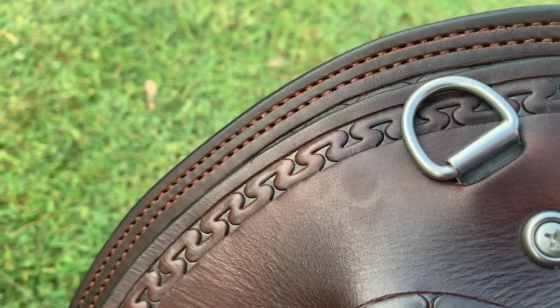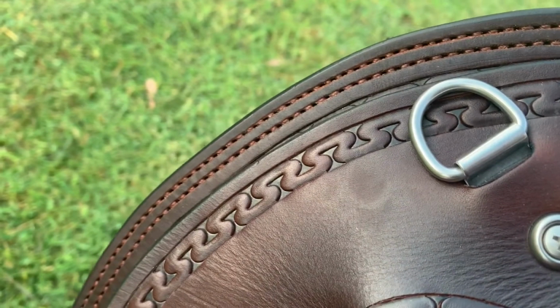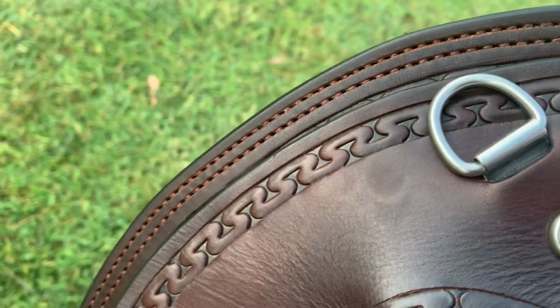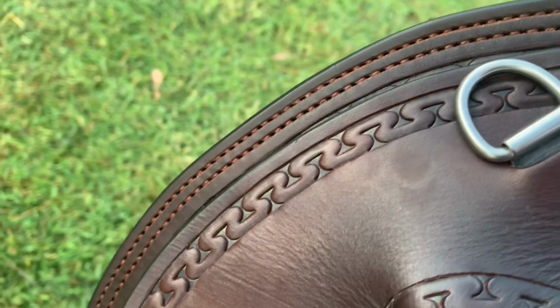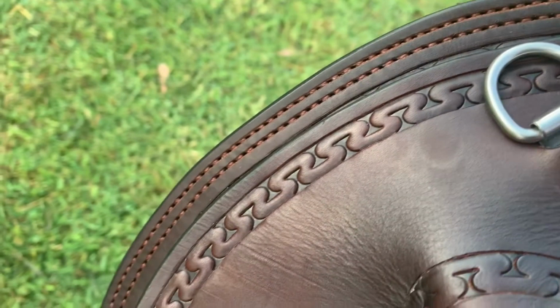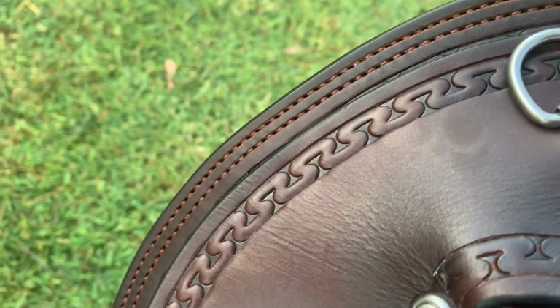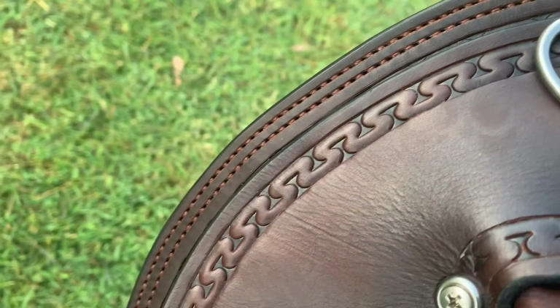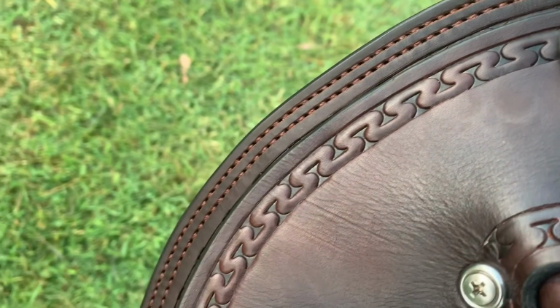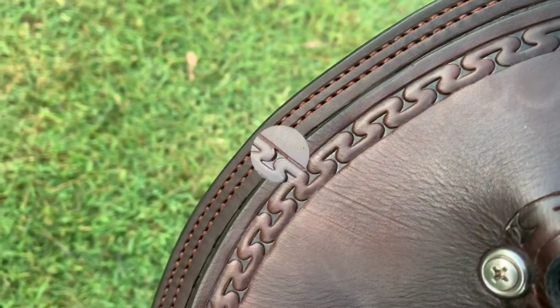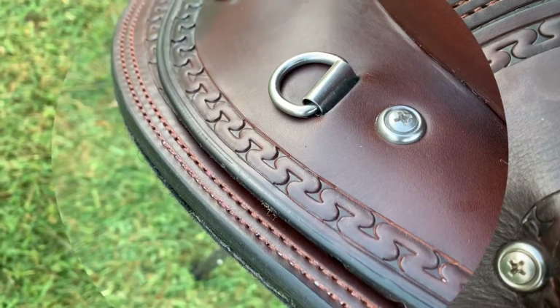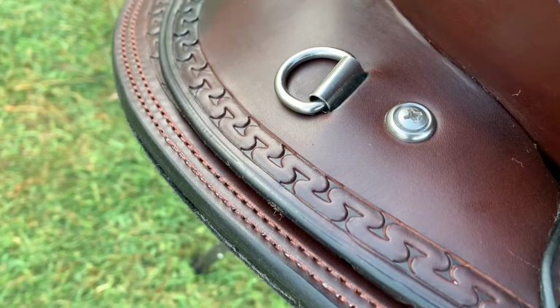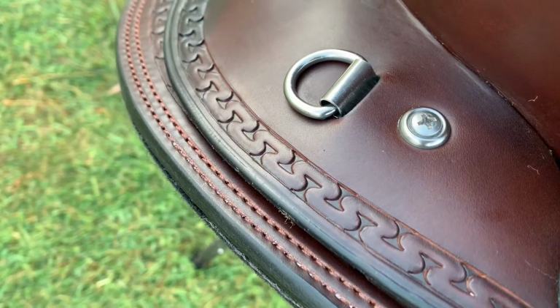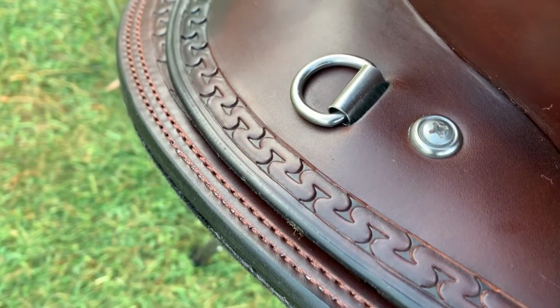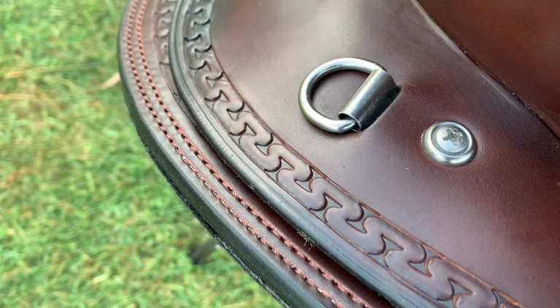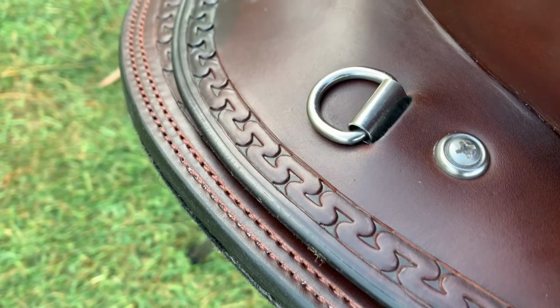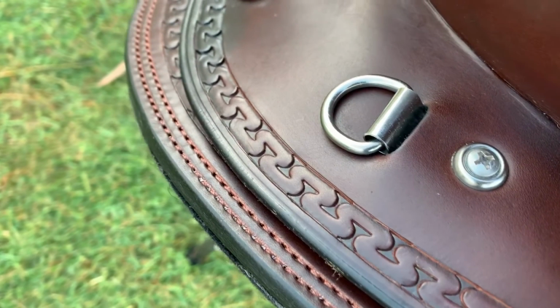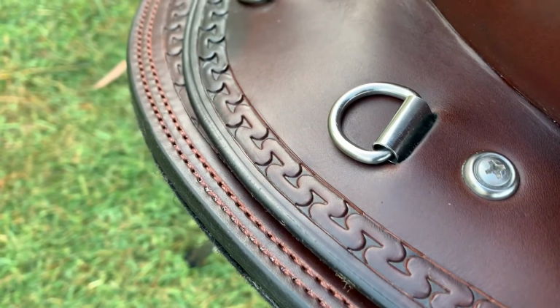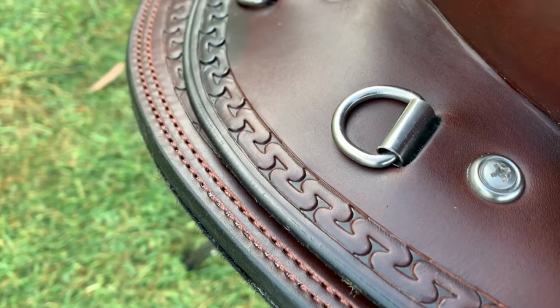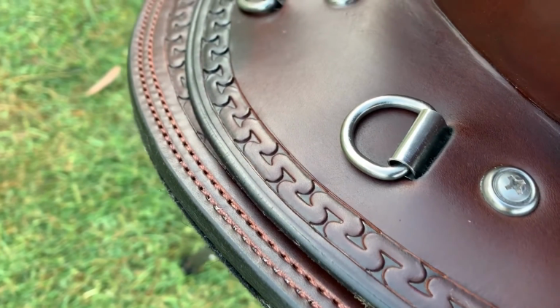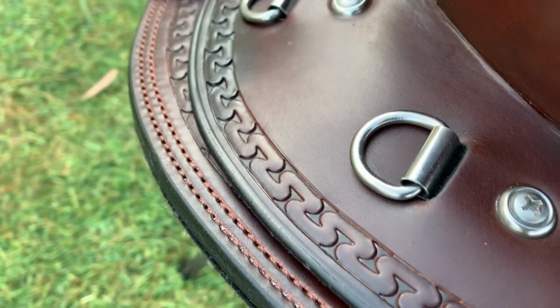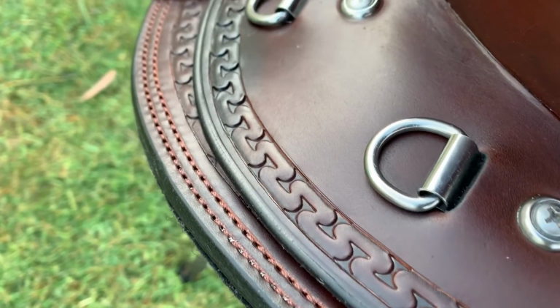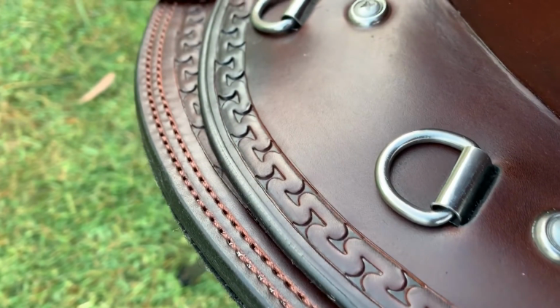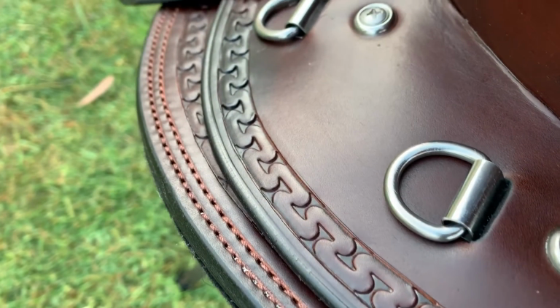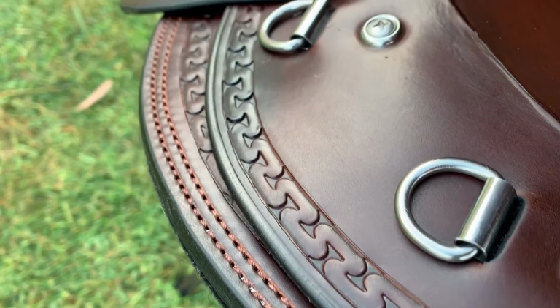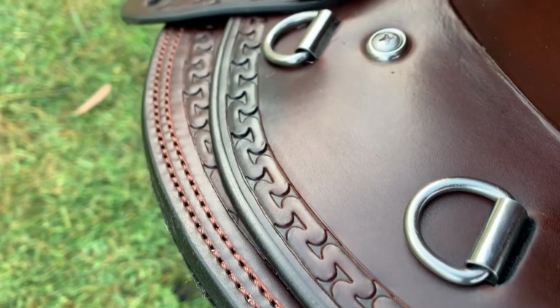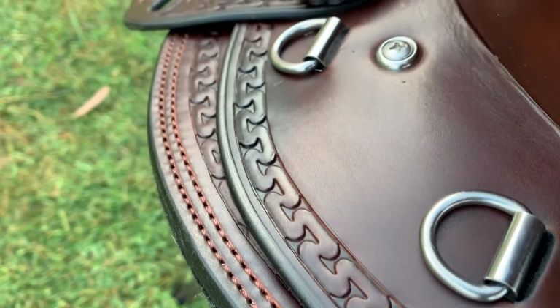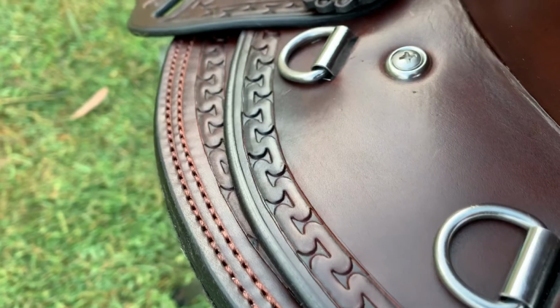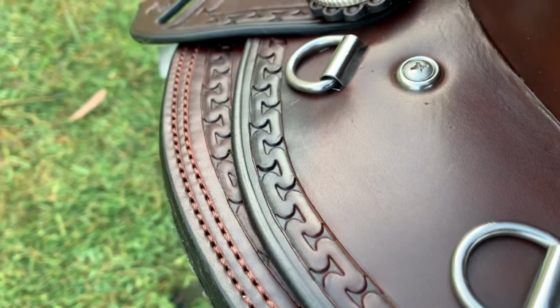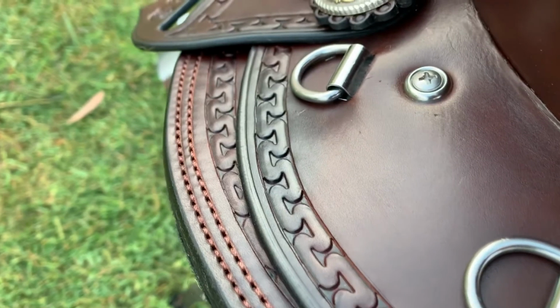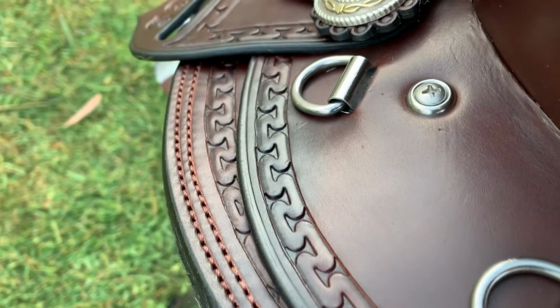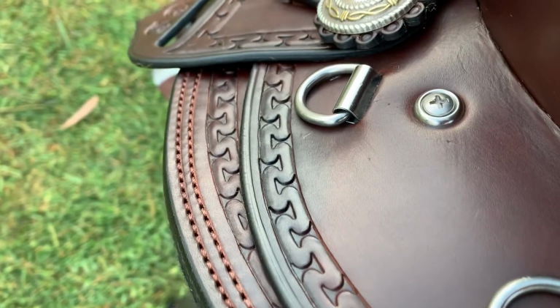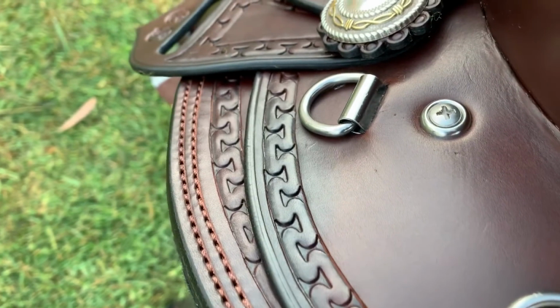I've also done black felt lined skirts on this saddle. Here's a close up of the rear jockeys at the back of the saddle. You can see the stainless steel Ds I've put in for her to attach saddle bags to.